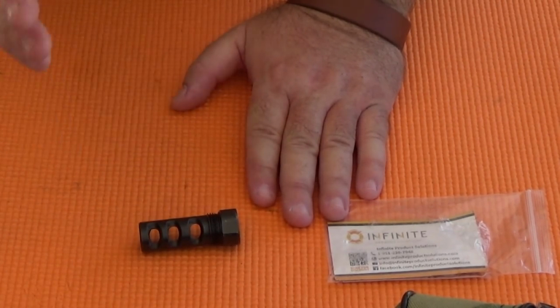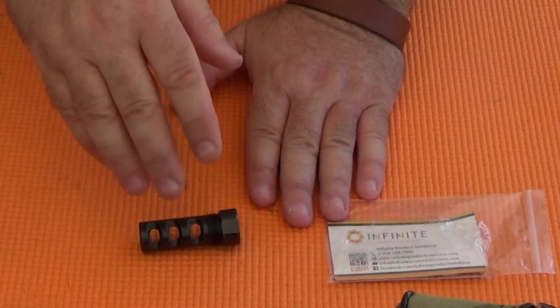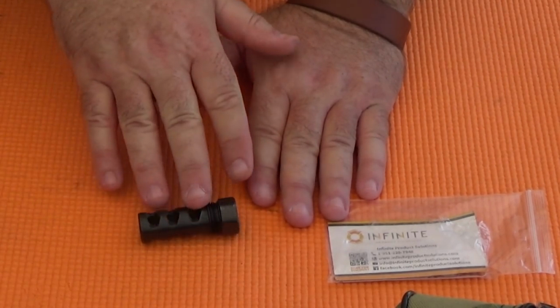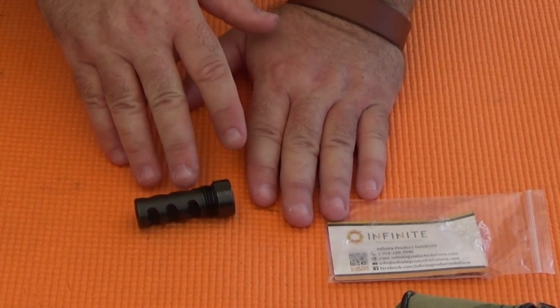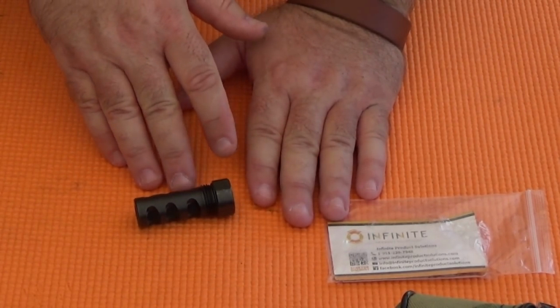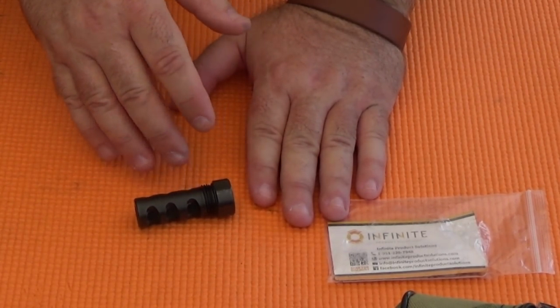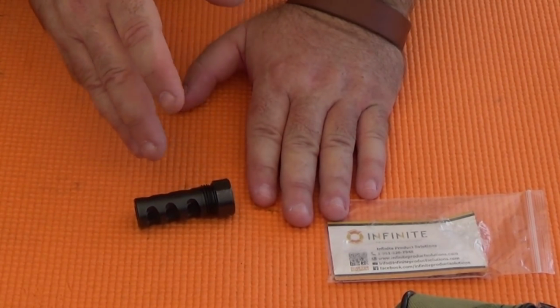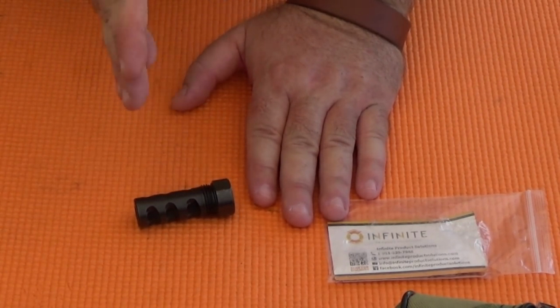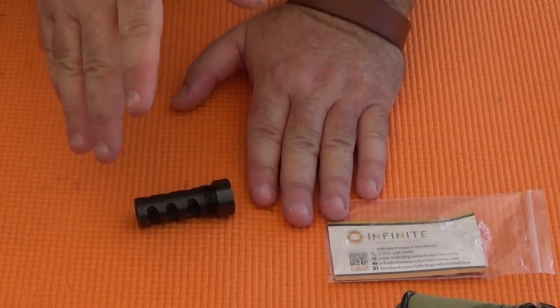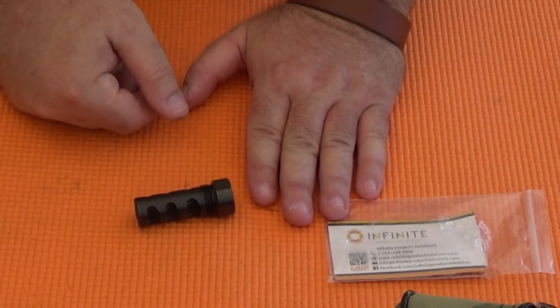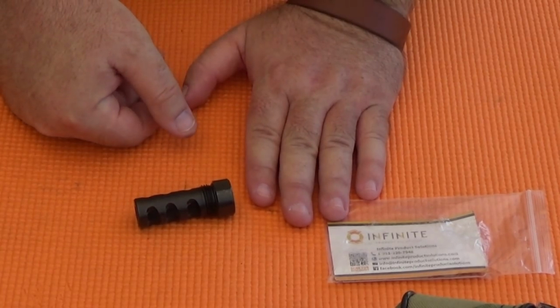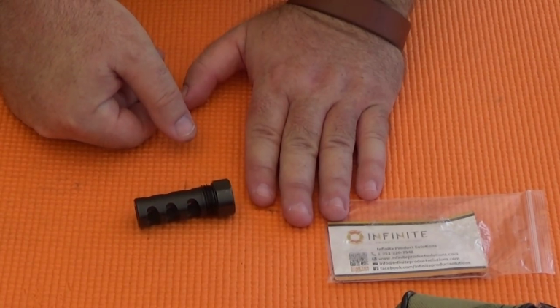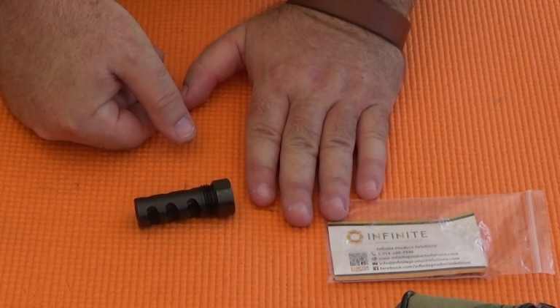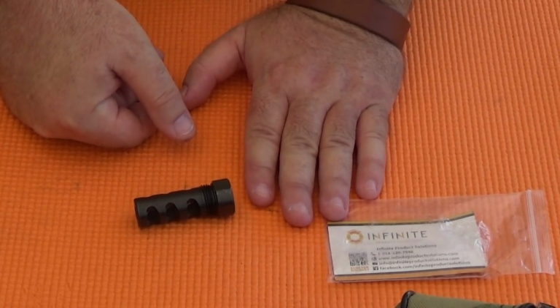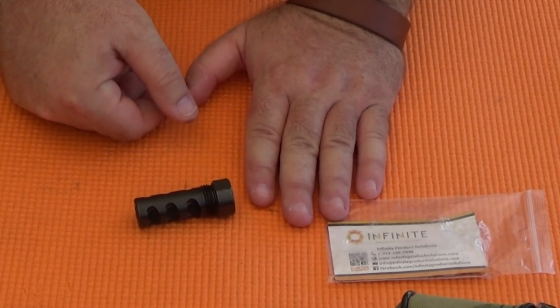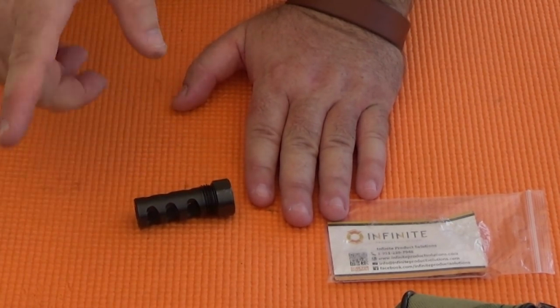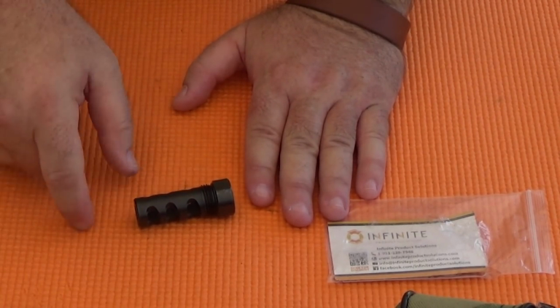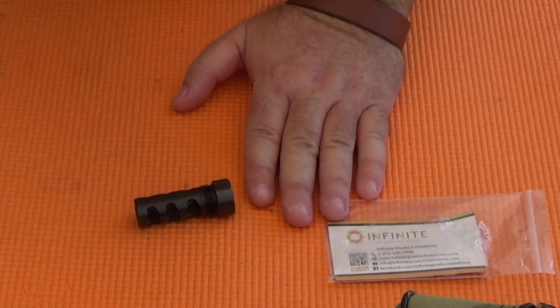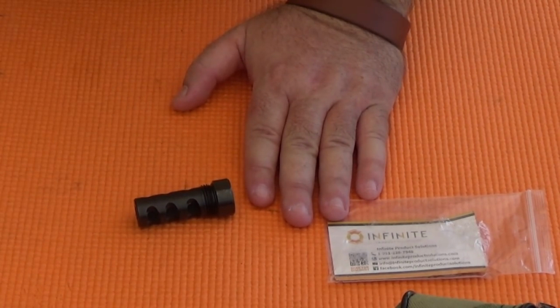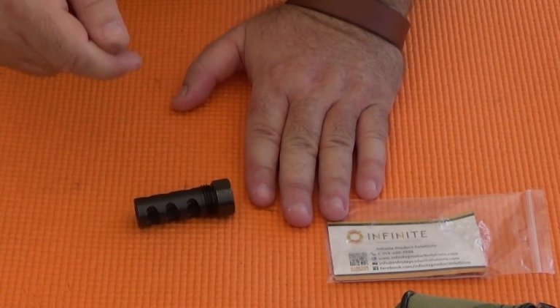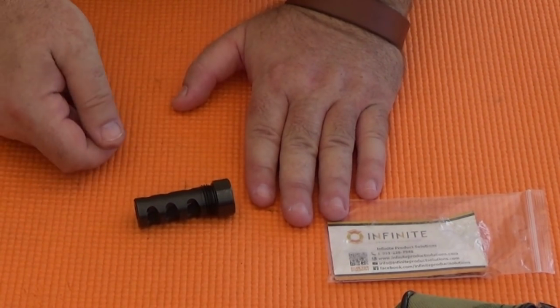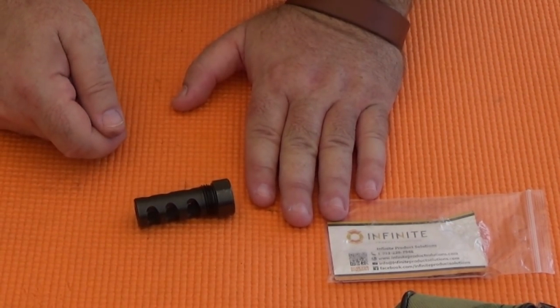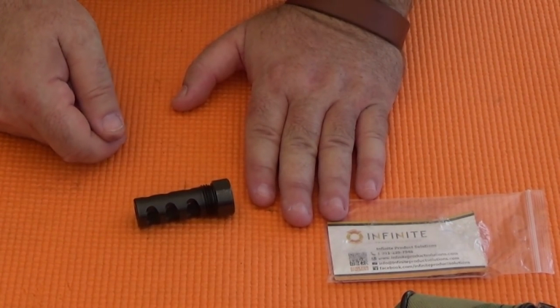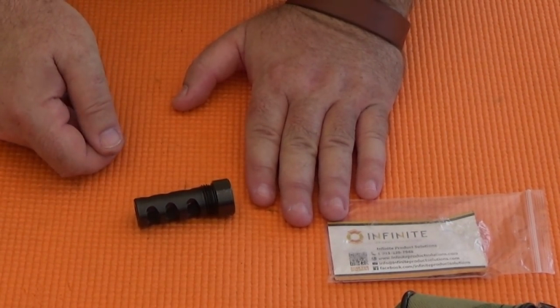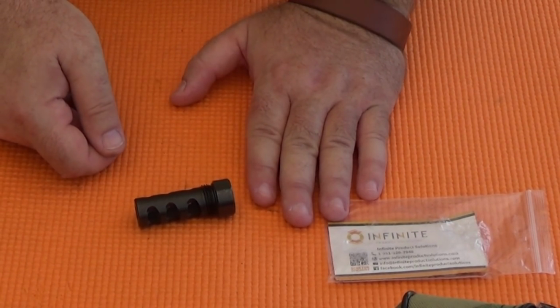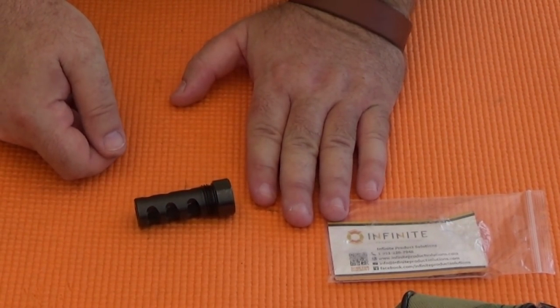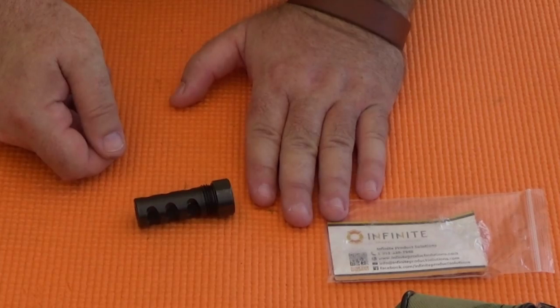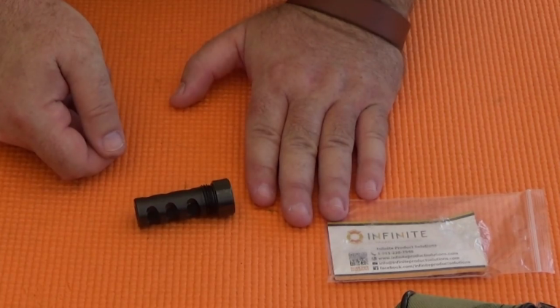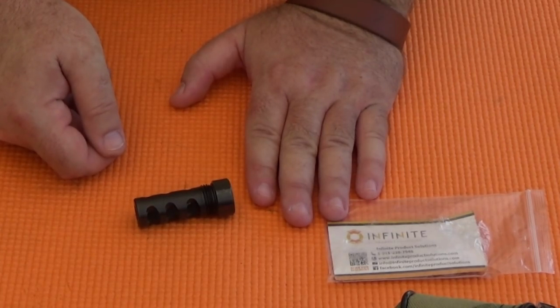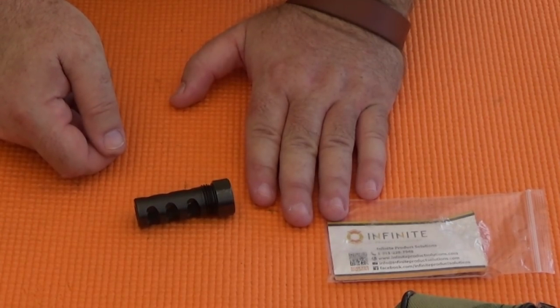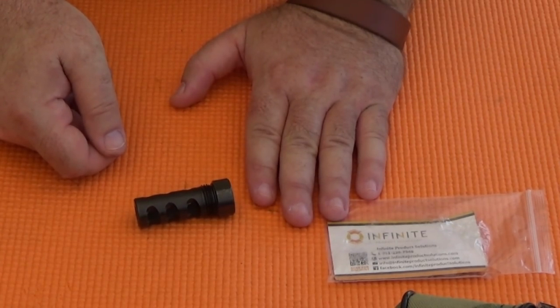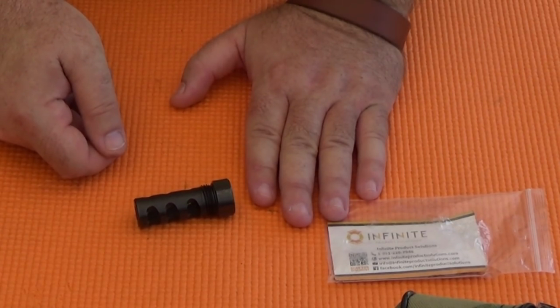Until then, I'm Rob Rosenberger for Mostly22LR. And remember, .22LR is real ammunition — treat it as such.